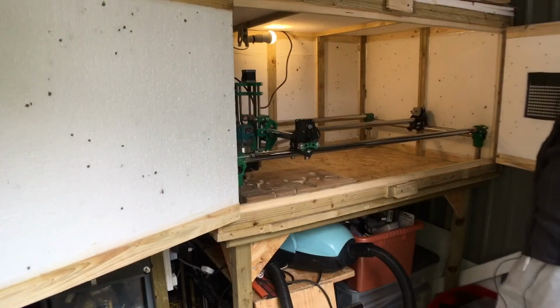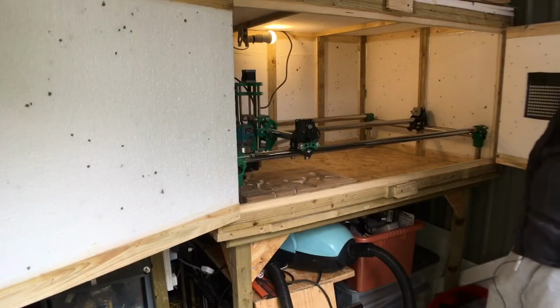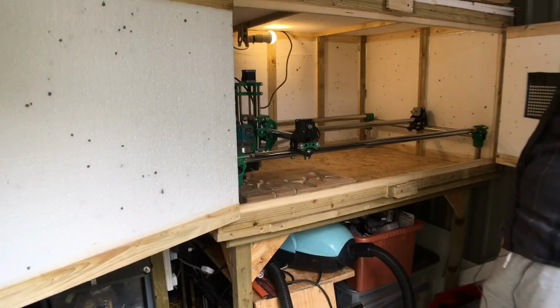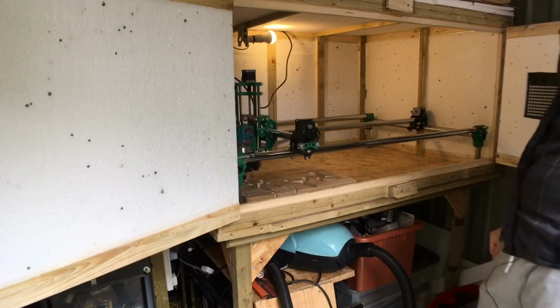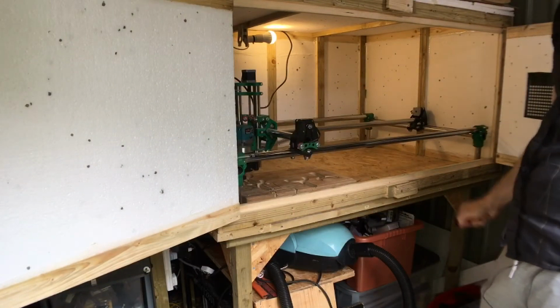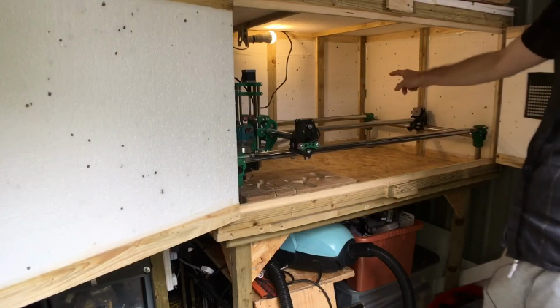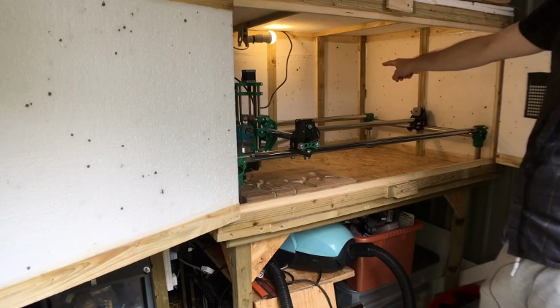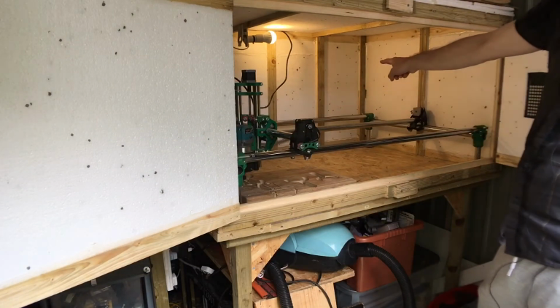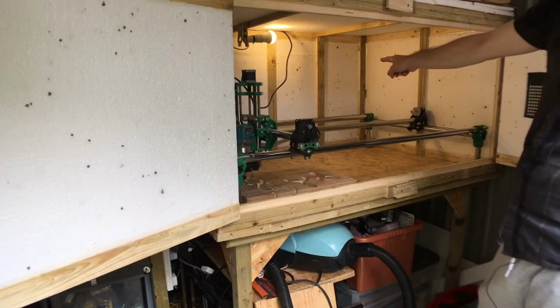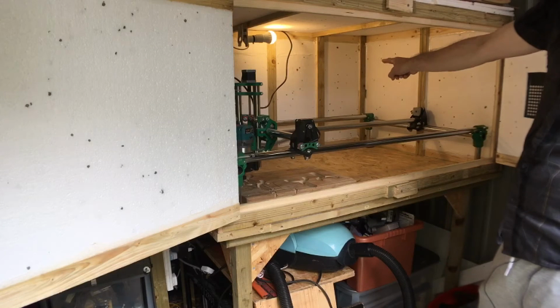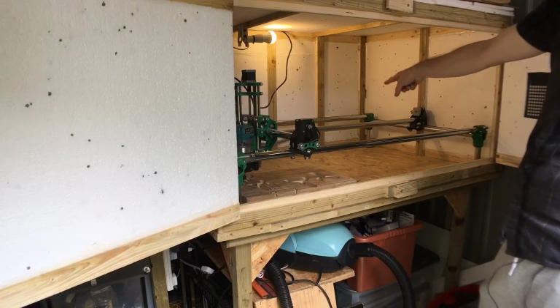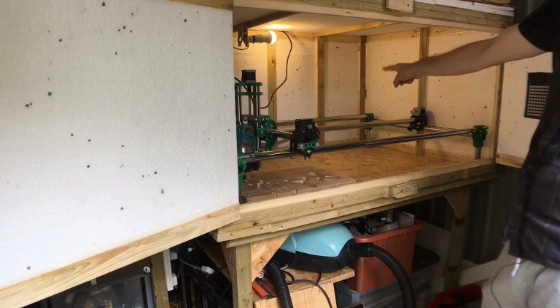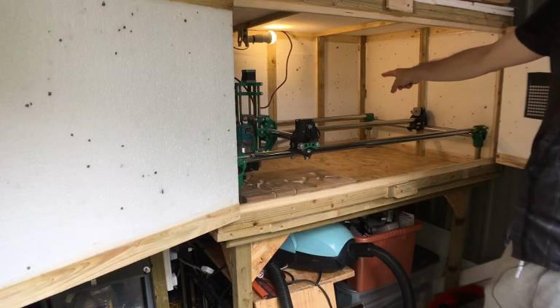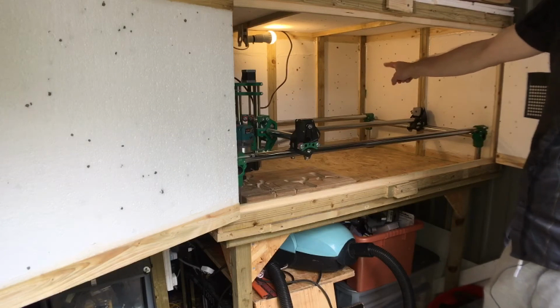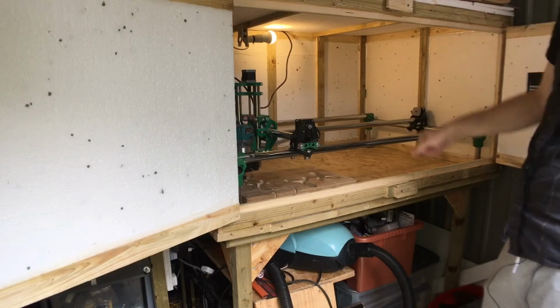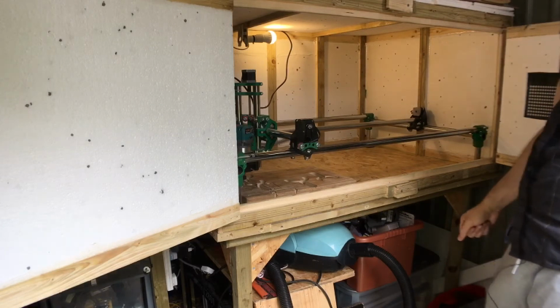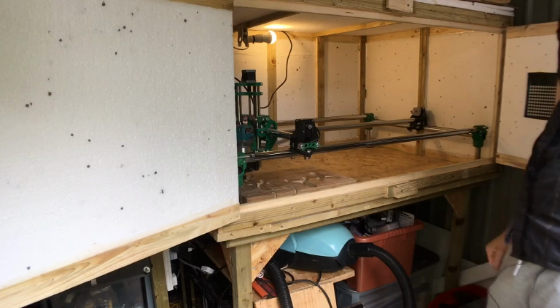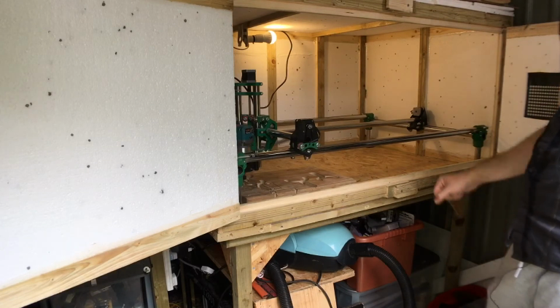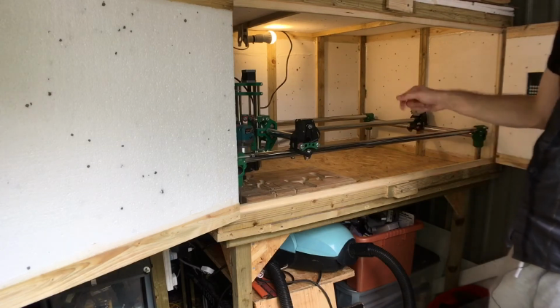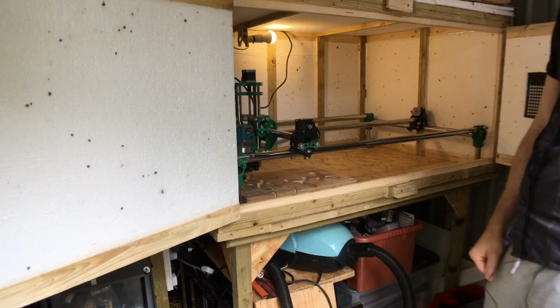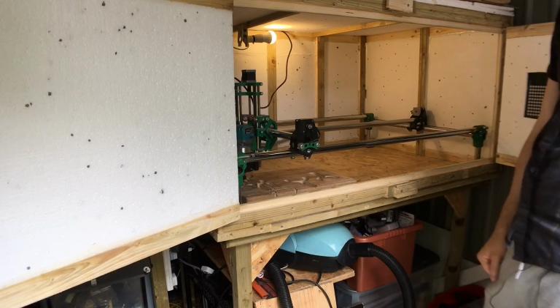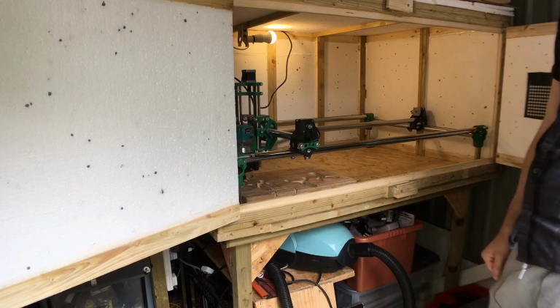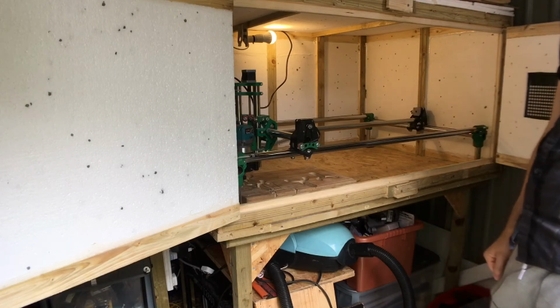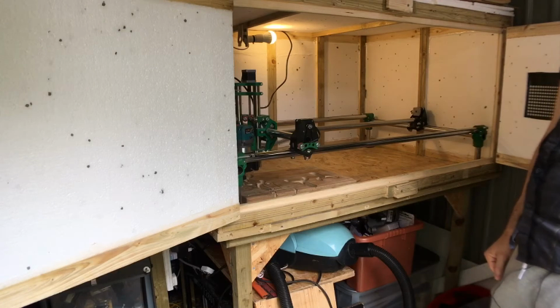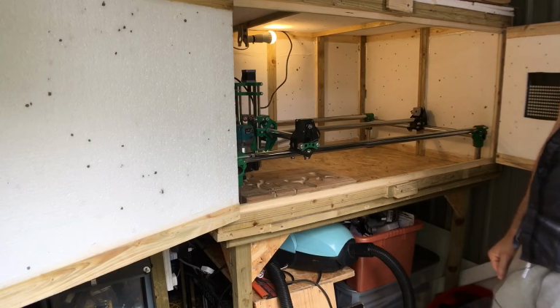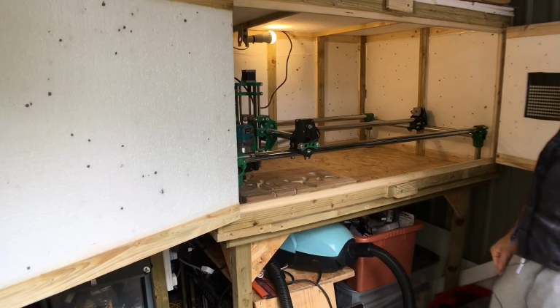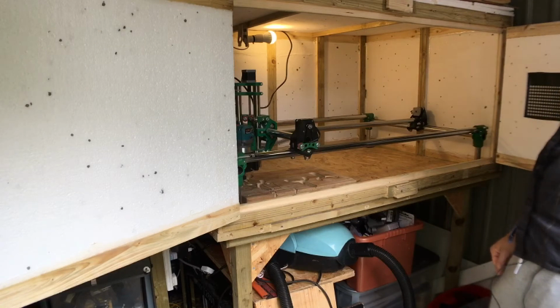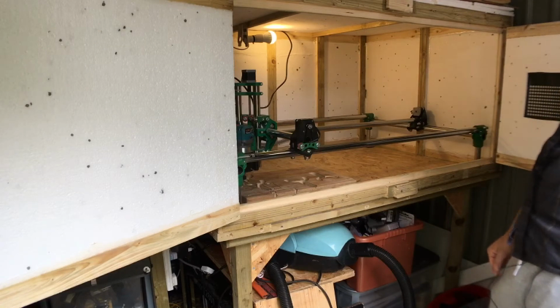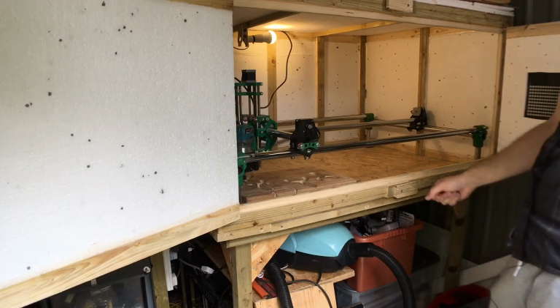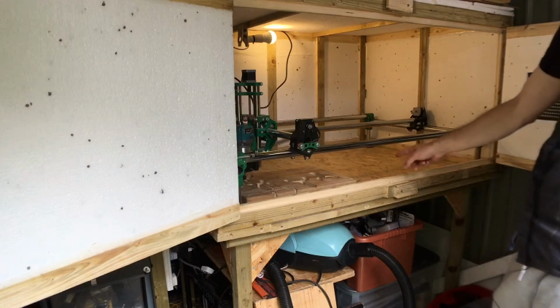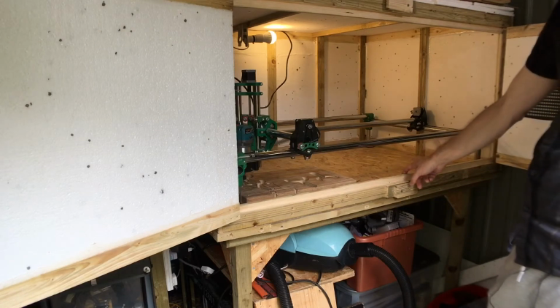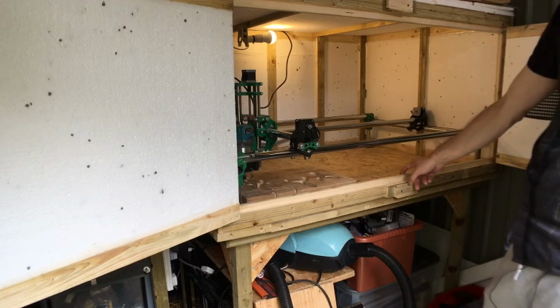And there you can see the interior — it's just all made out of these slats of wood which I cut up, and then nailed and glued. And it's actually a pretty sturdy structure.